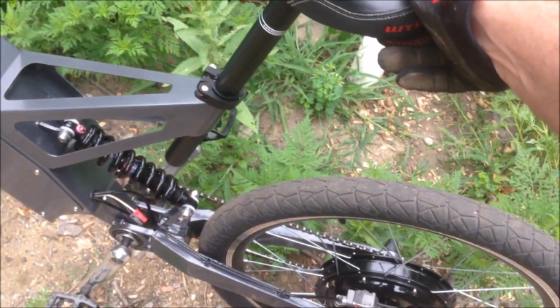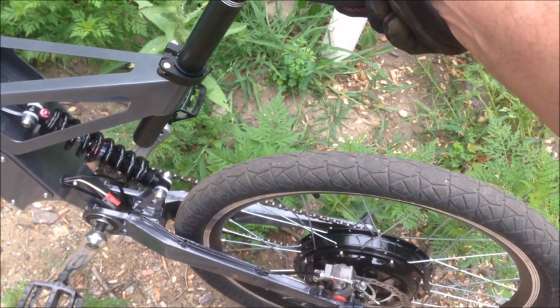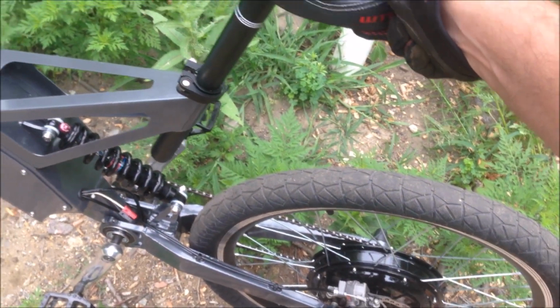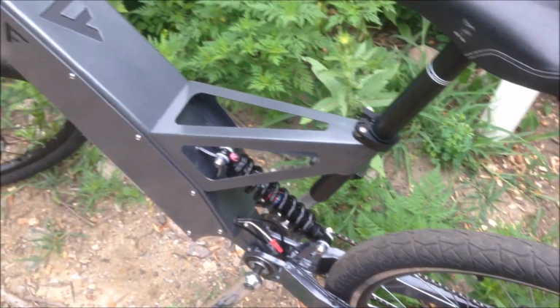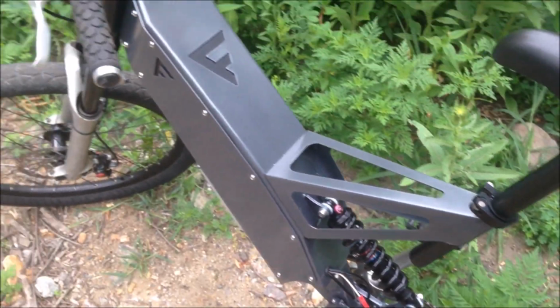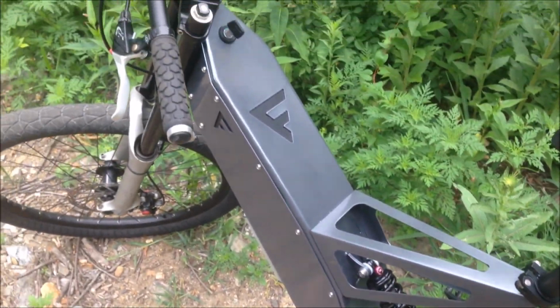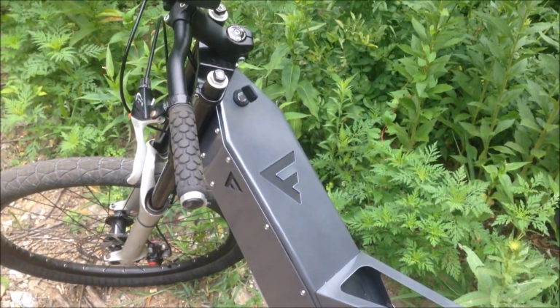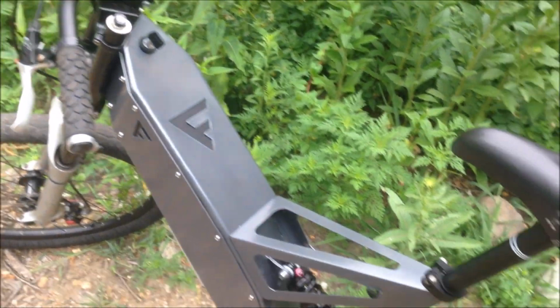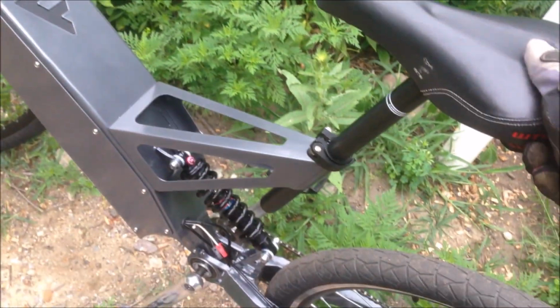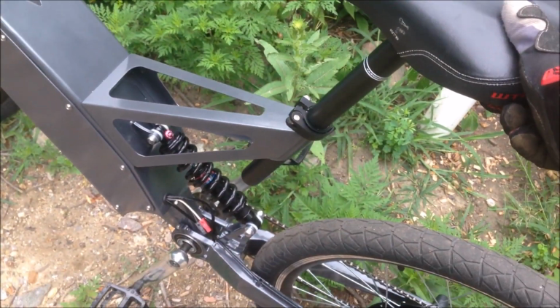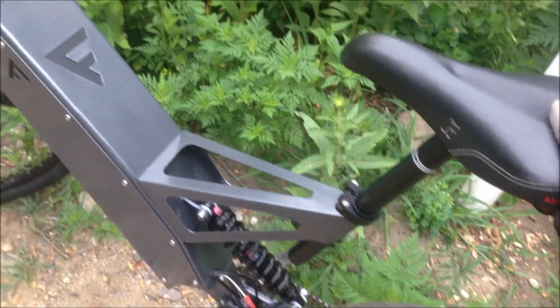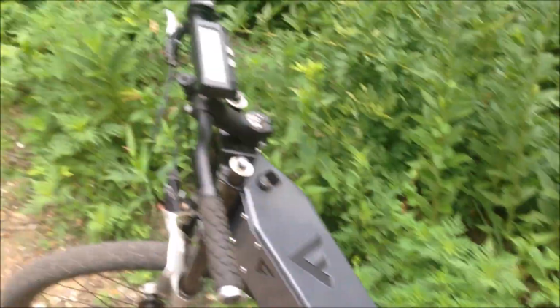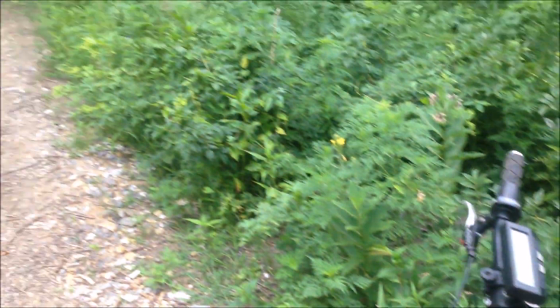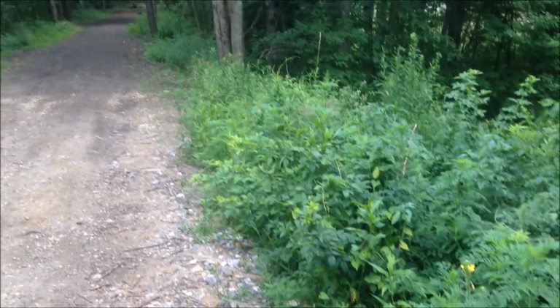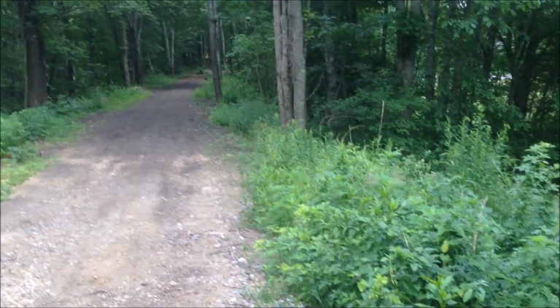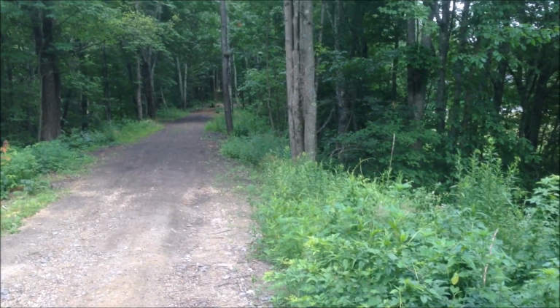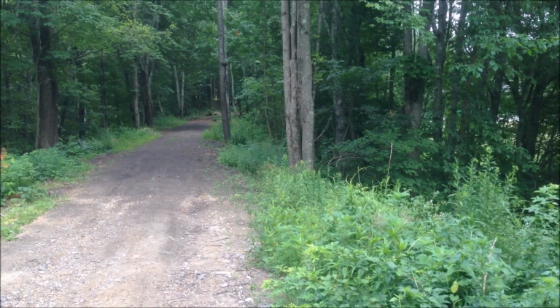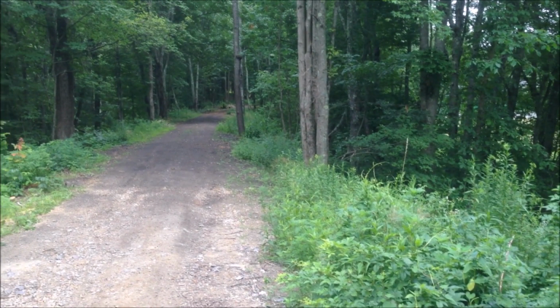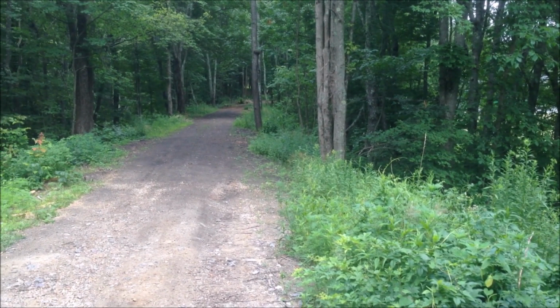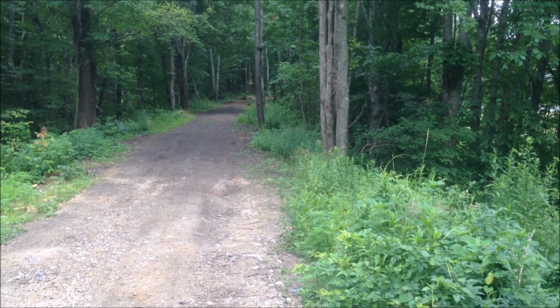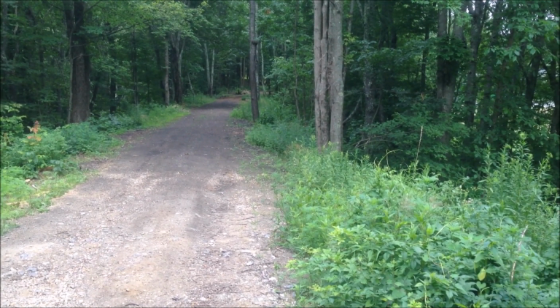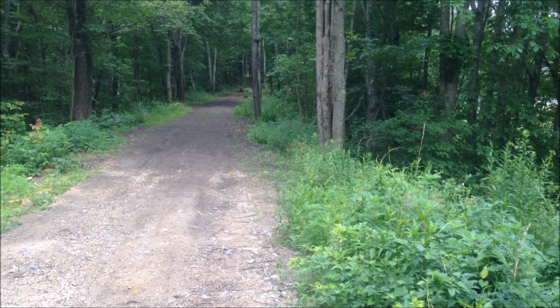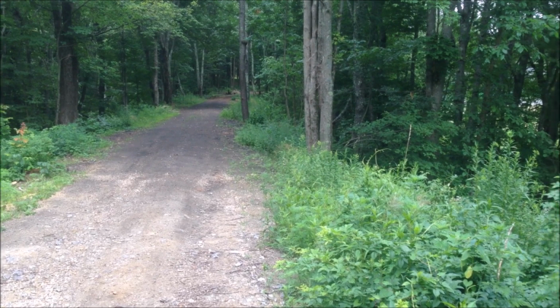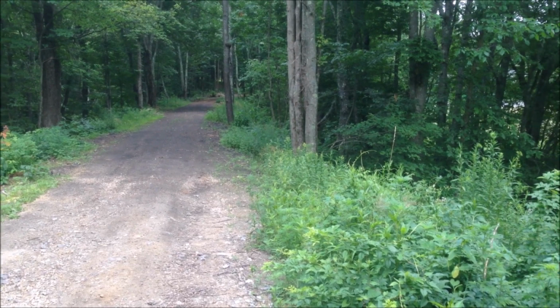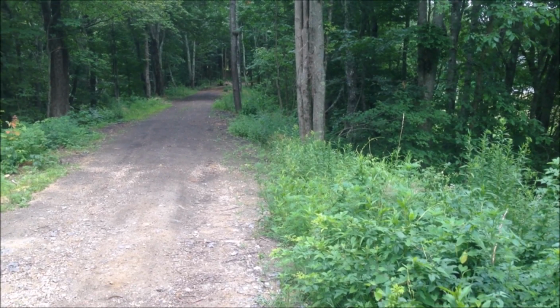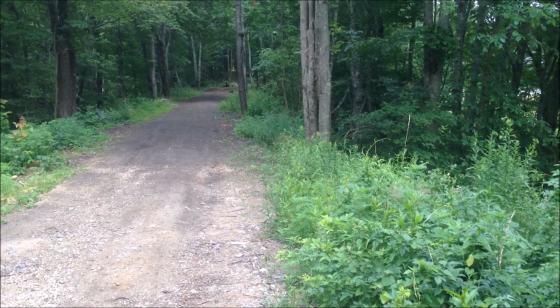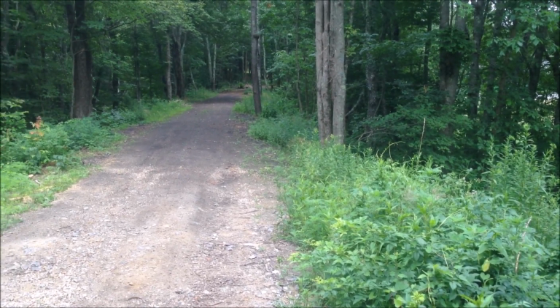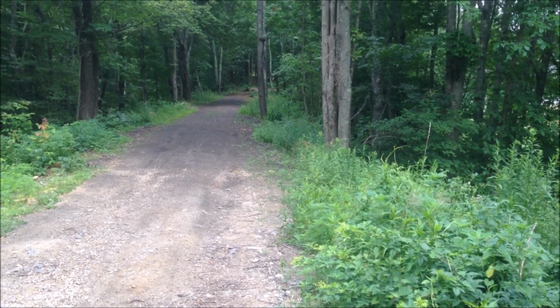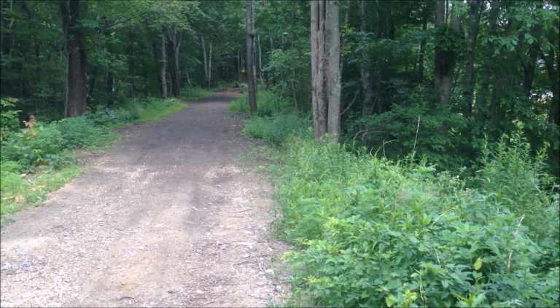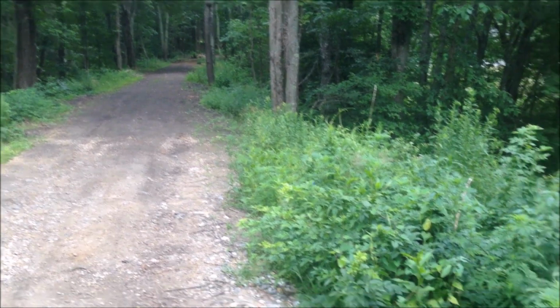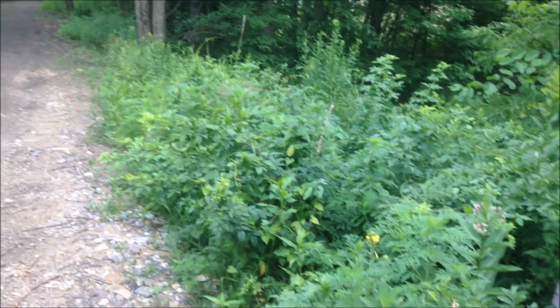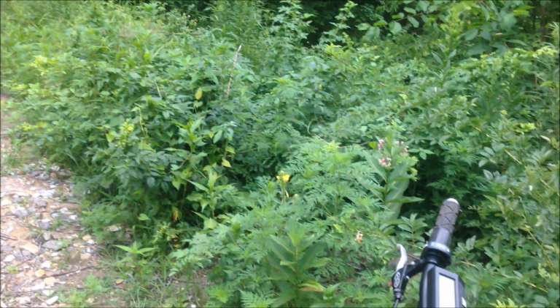It's the weekend so I figured I'd get up for a rip — charged it up earlier and I'm just gonna blast down this trail and come back. It's like a four-mile roundtrip, pretty much flat. There's some whoops and a little mud.